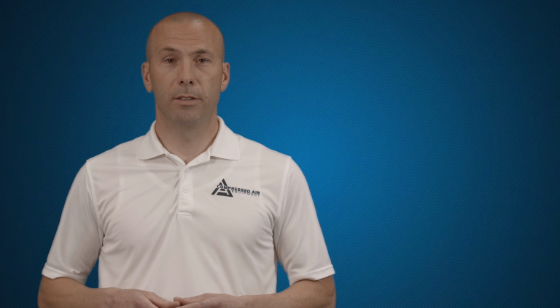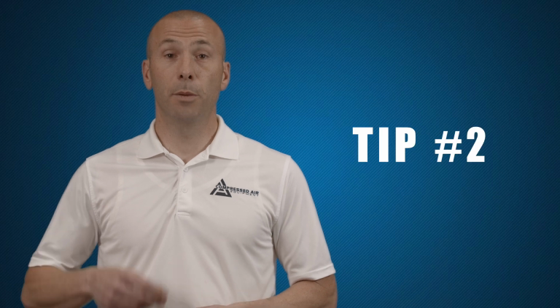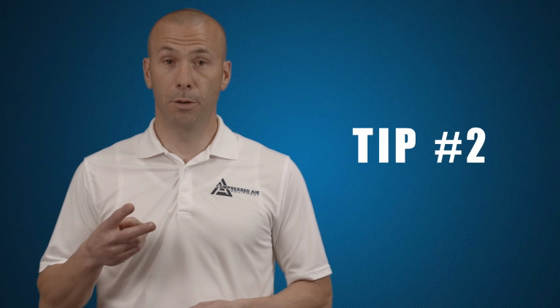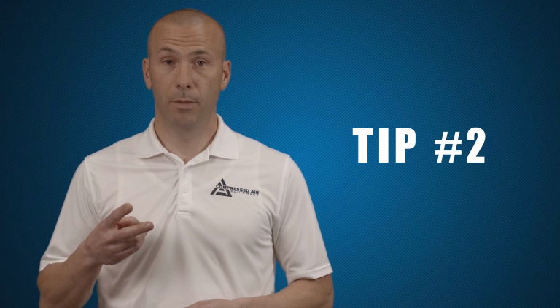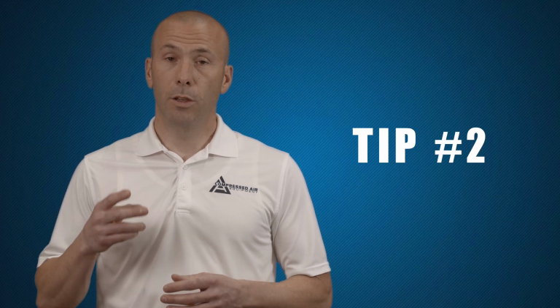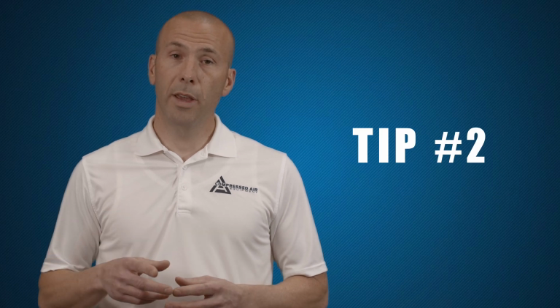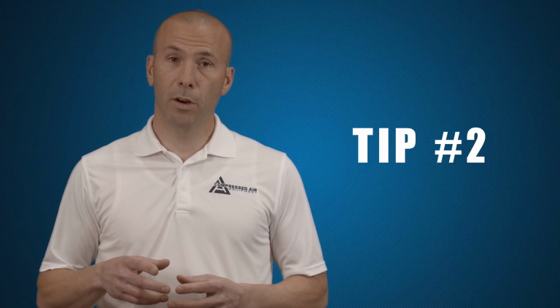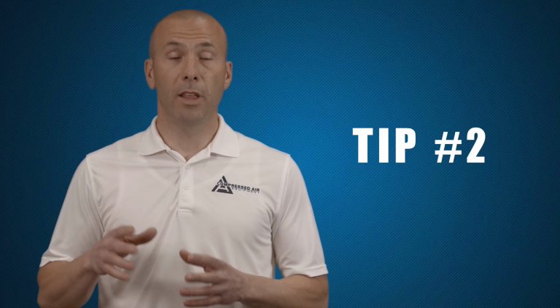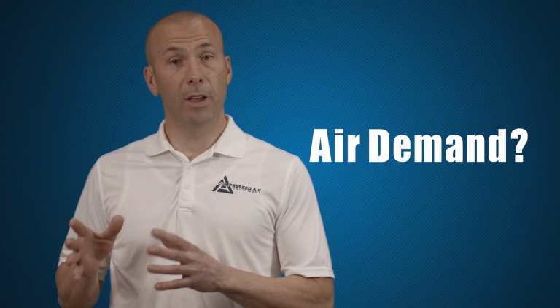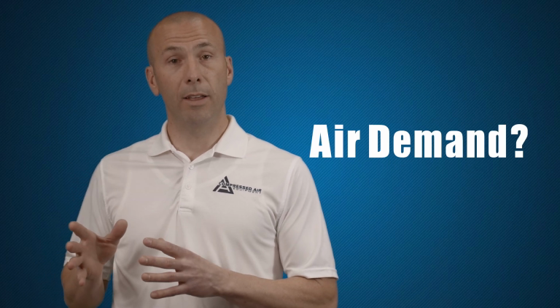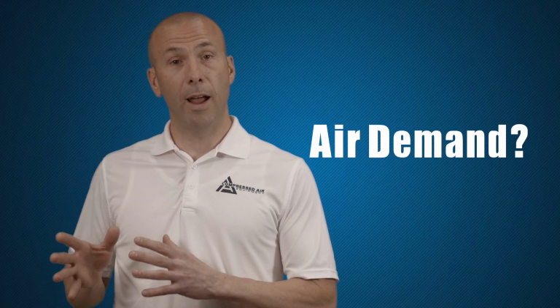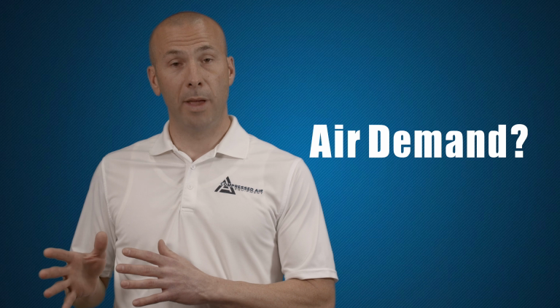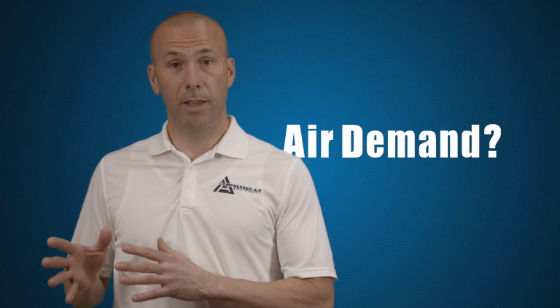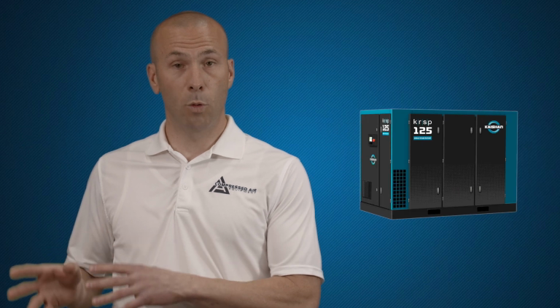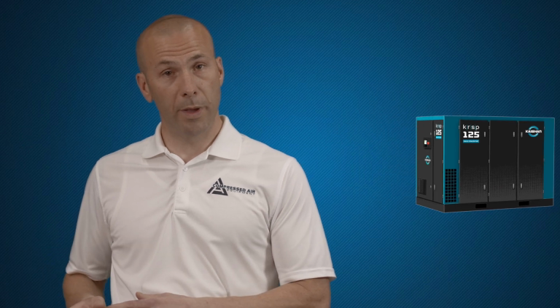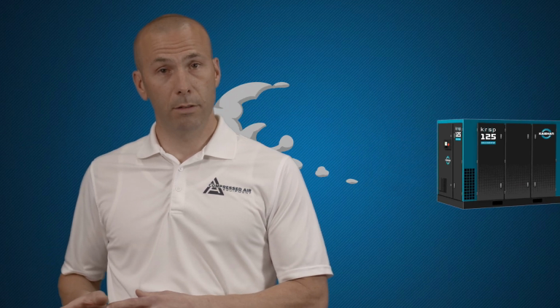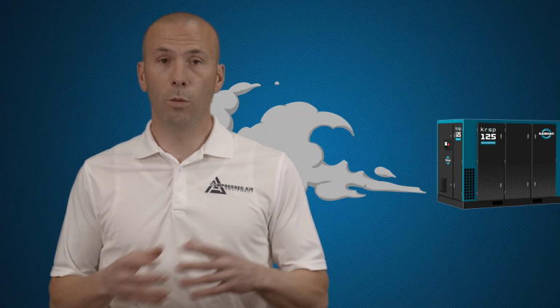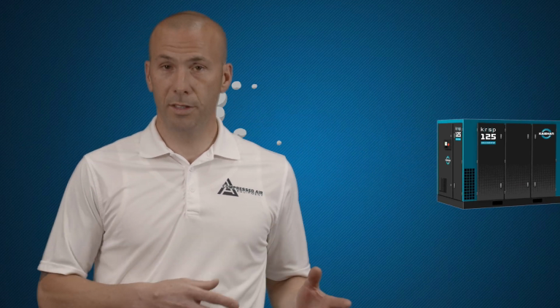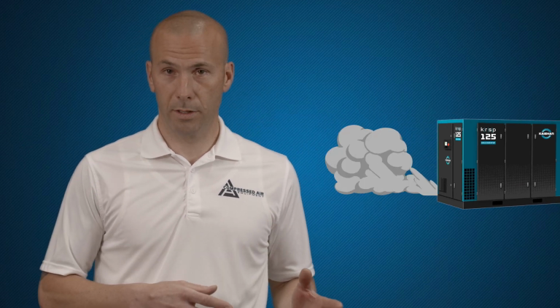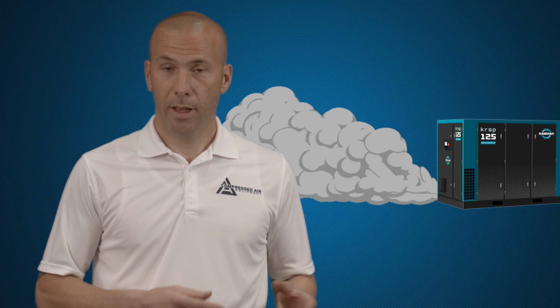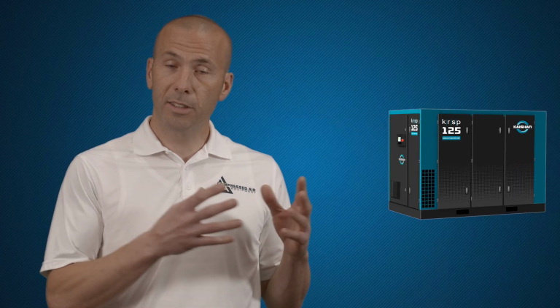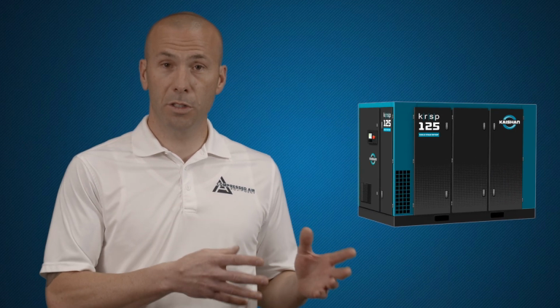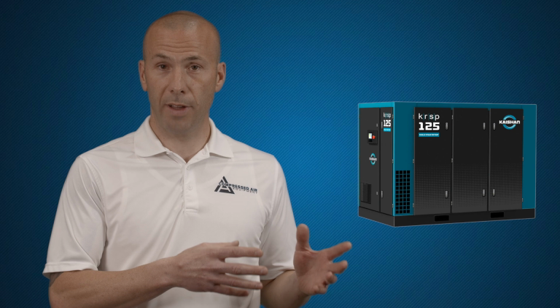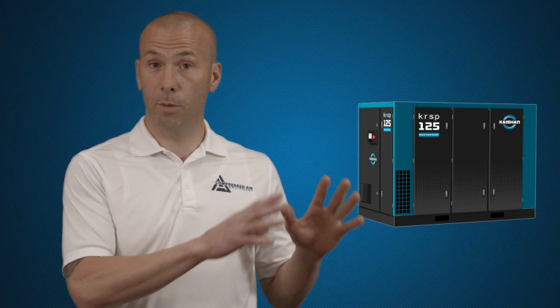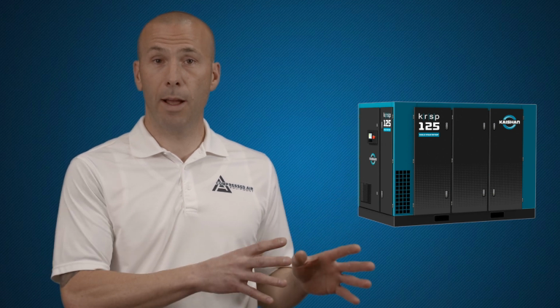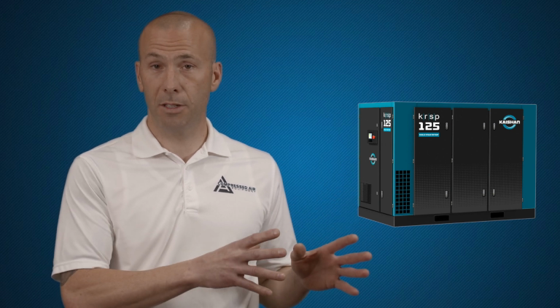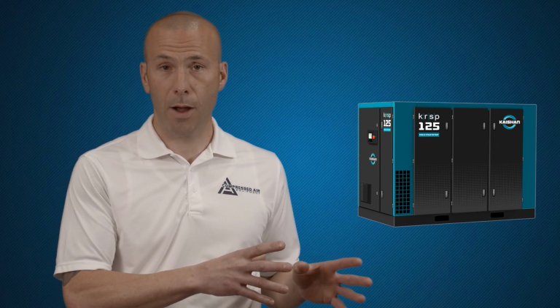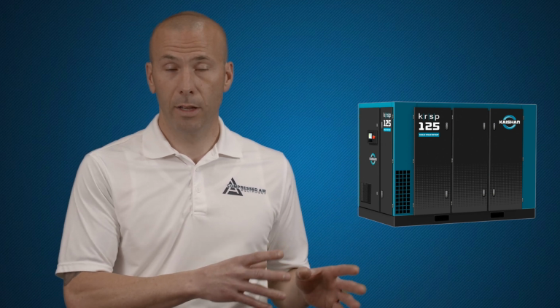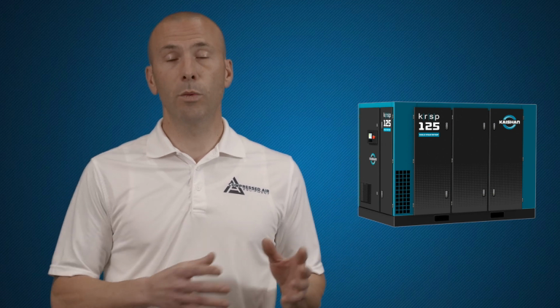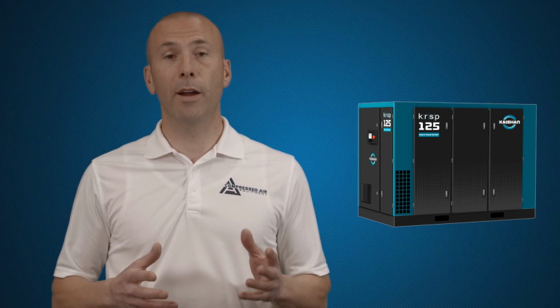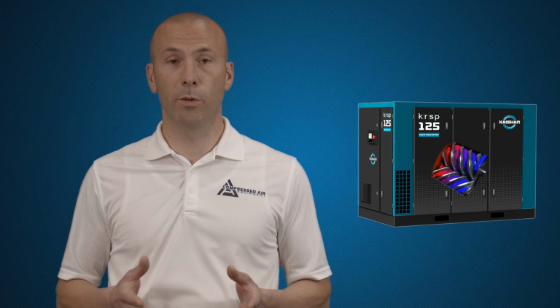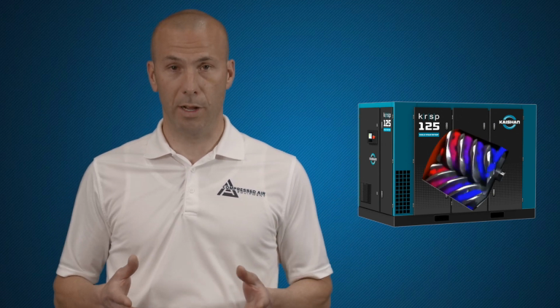Tip number two. You want to make sure that you figure out if your air demand is more intermittent or more continuous. A continuous use of air in whatever application it's powering is going to require a rotary compressor.